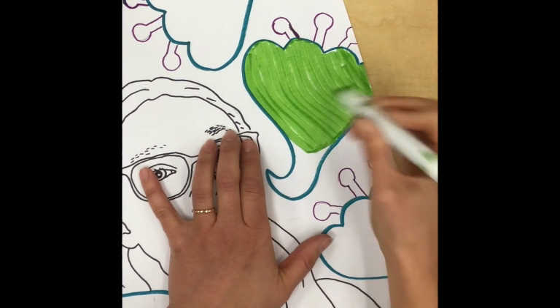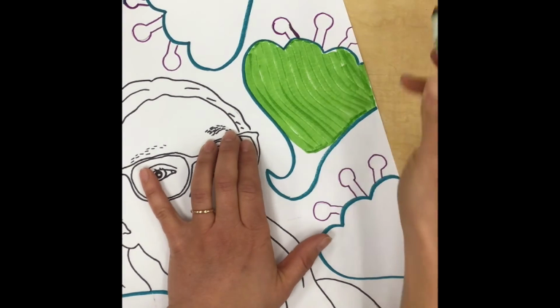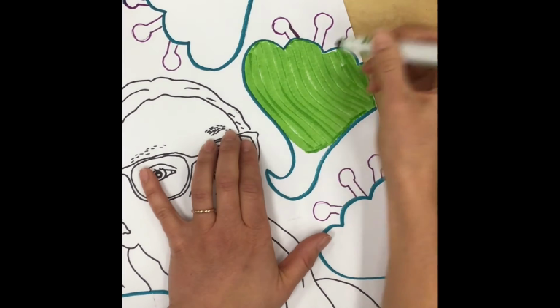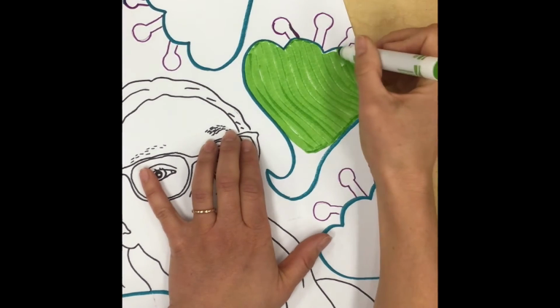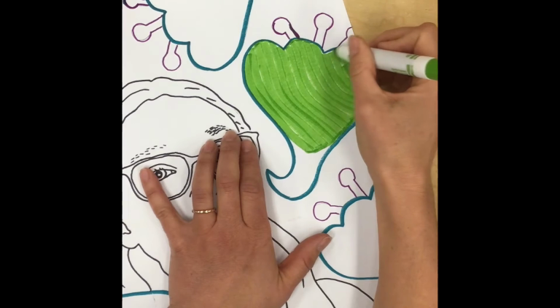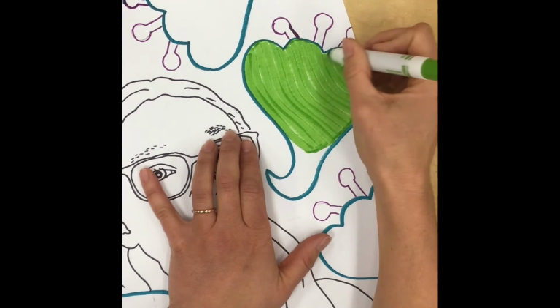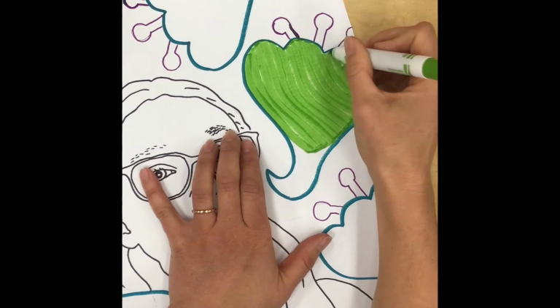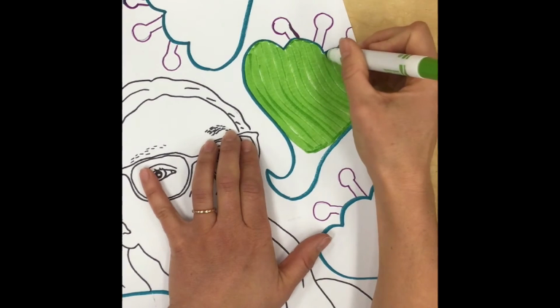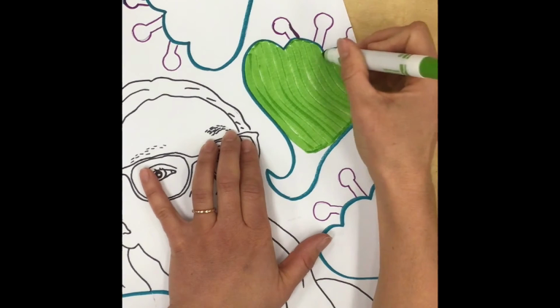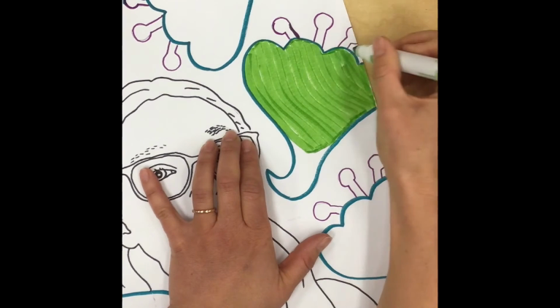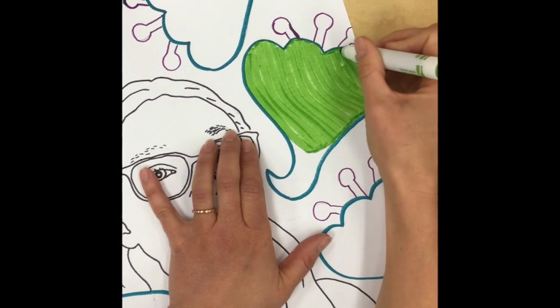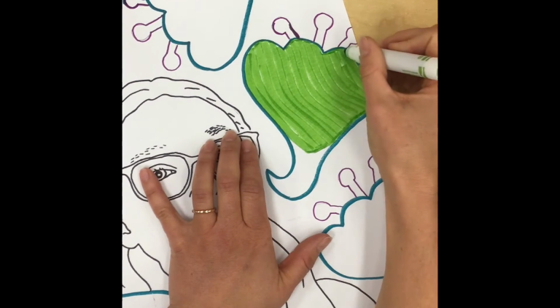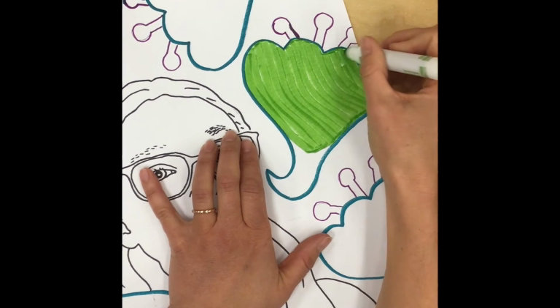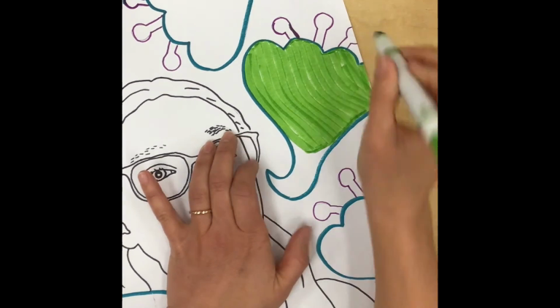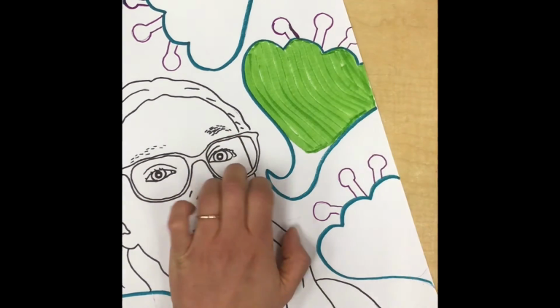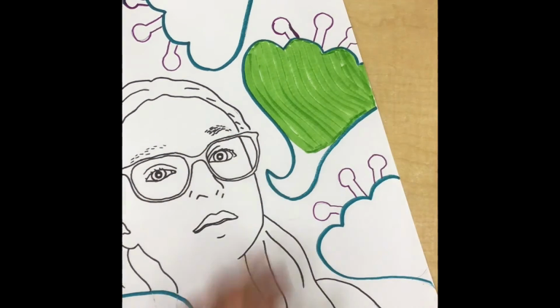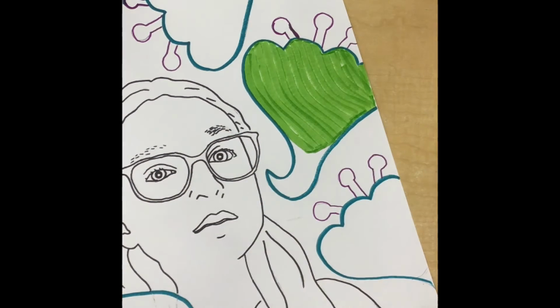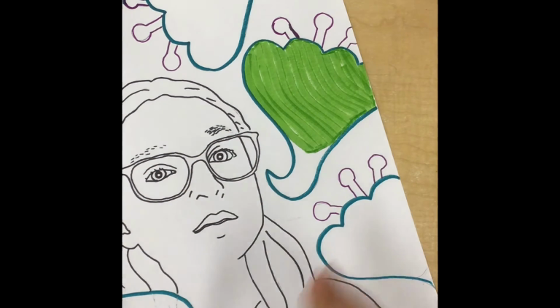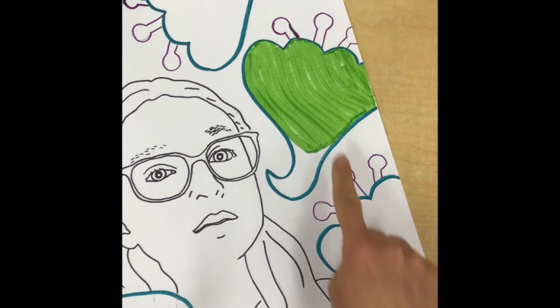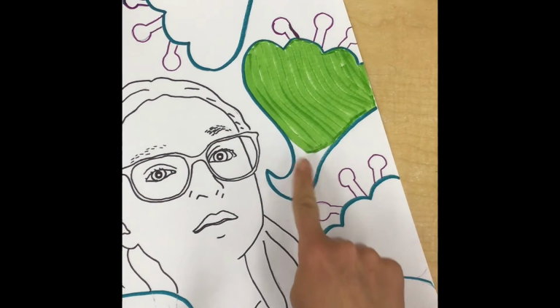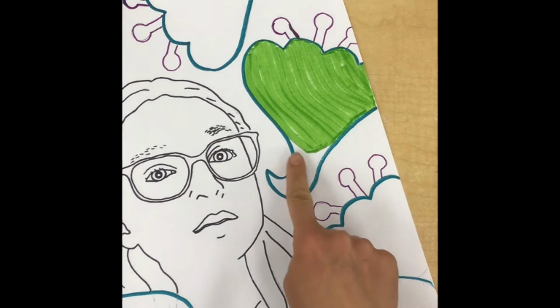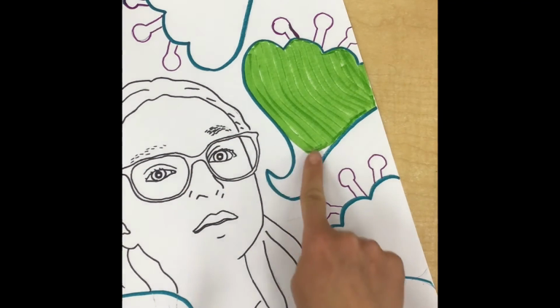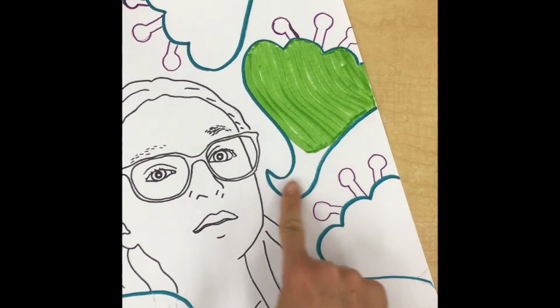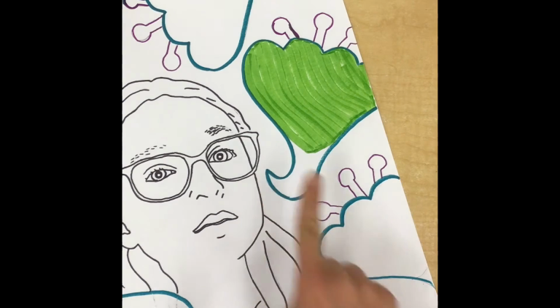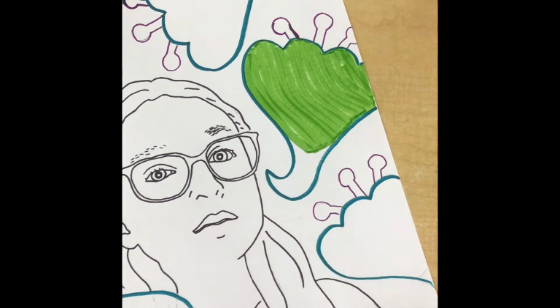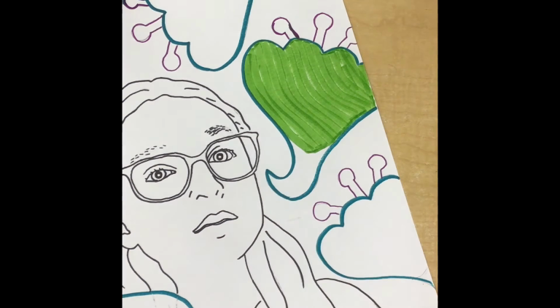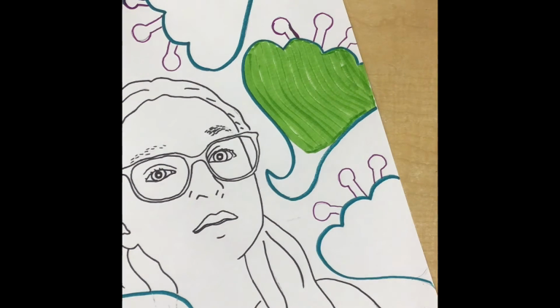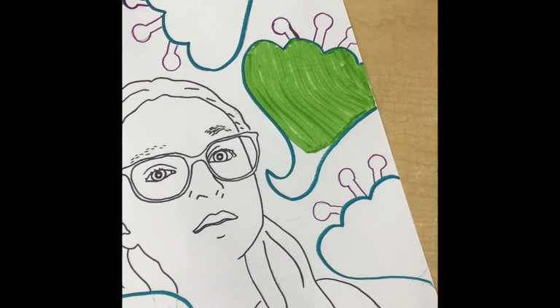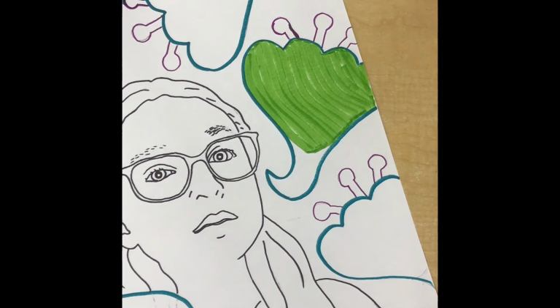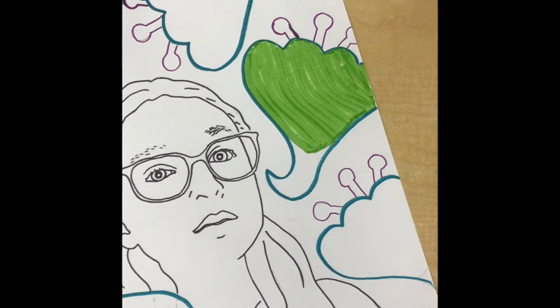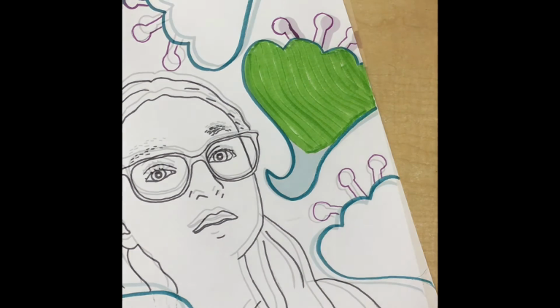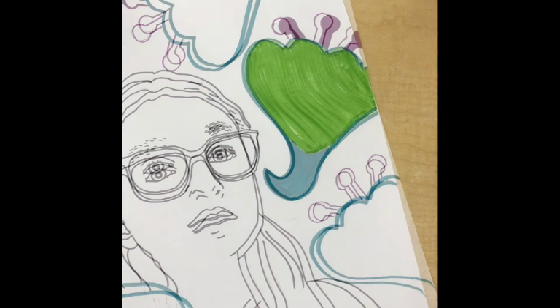That looks a whole lot better than that first scribbly example I did at the beginning. I'm just gonna keep on going, coloring in all of my spaces using that same technique.